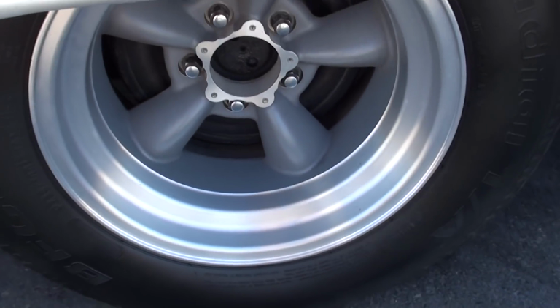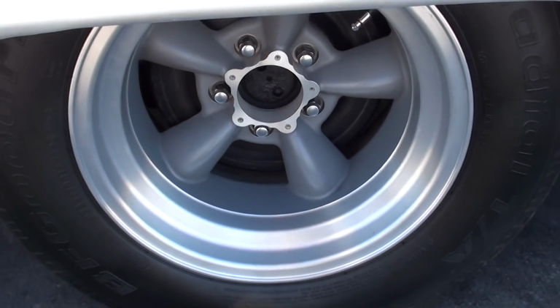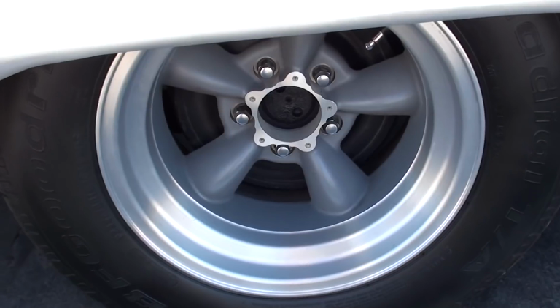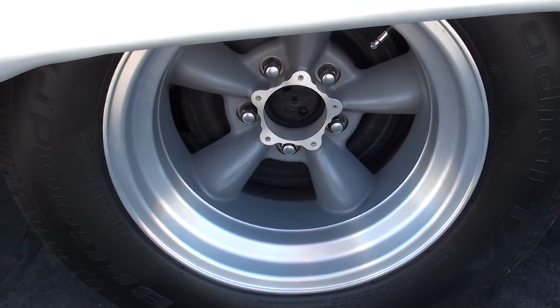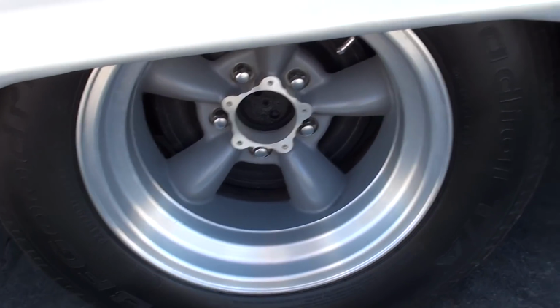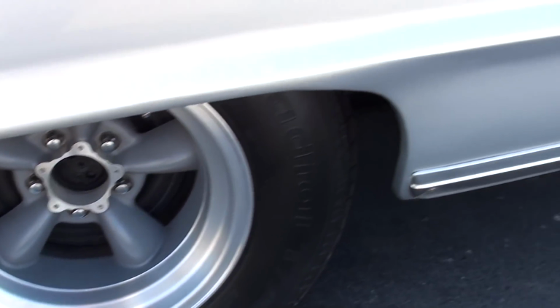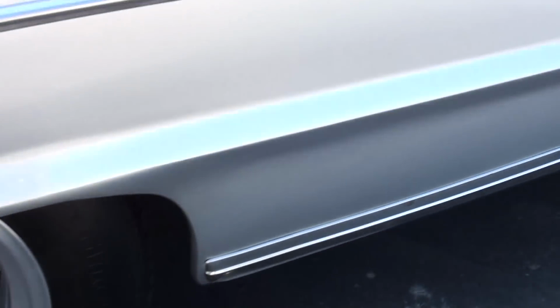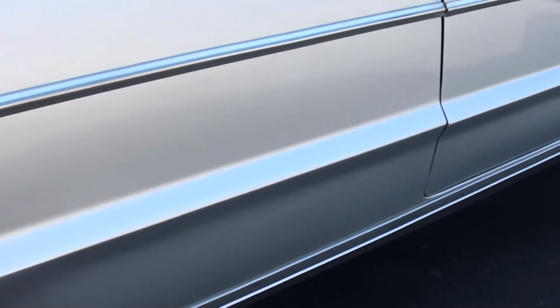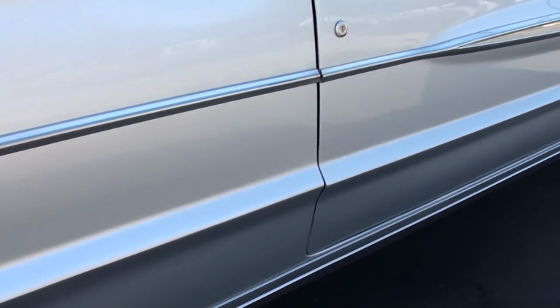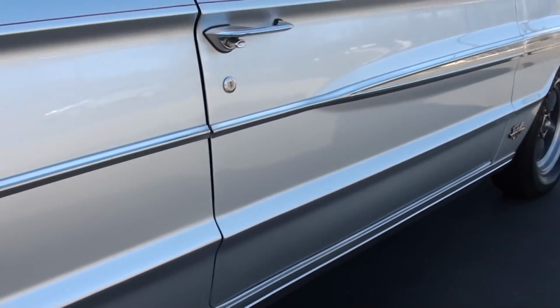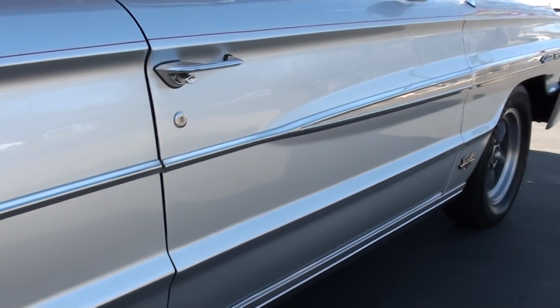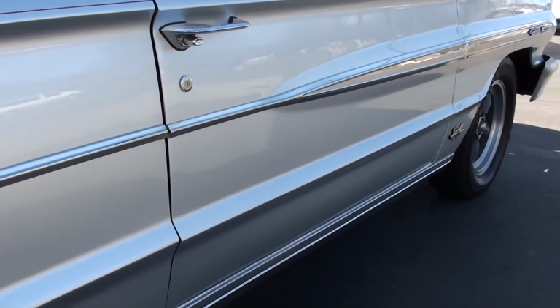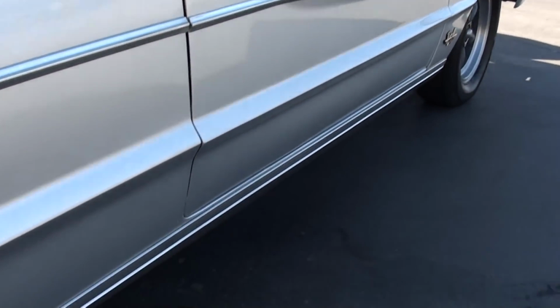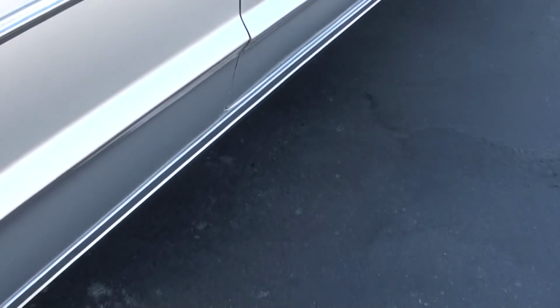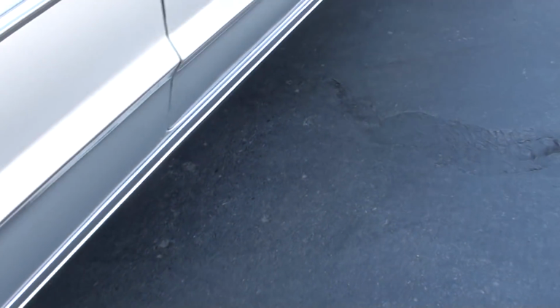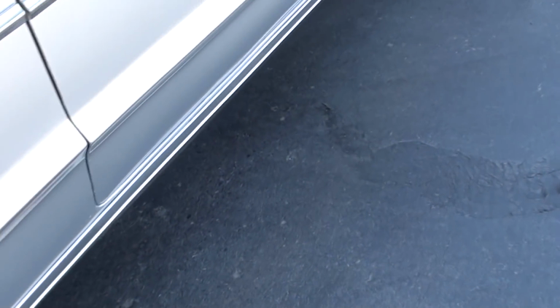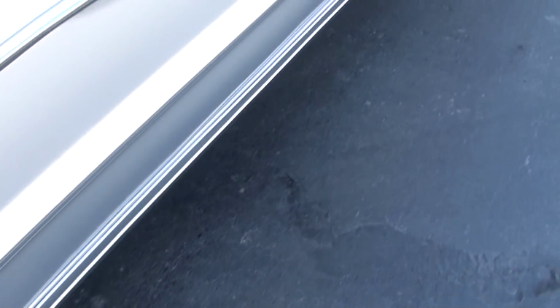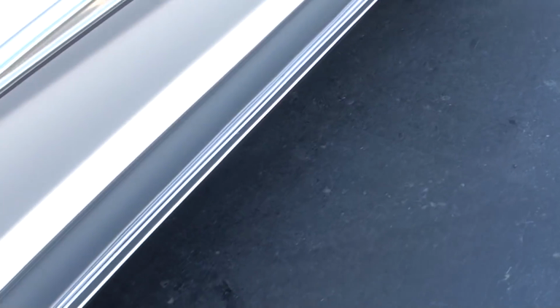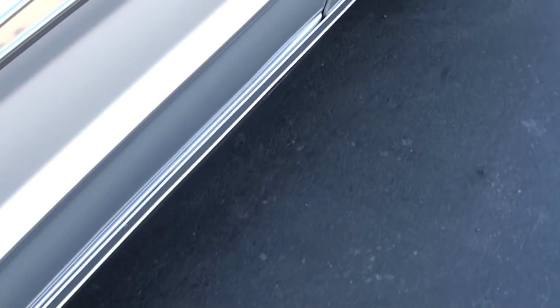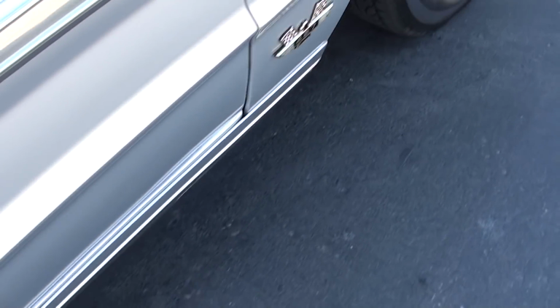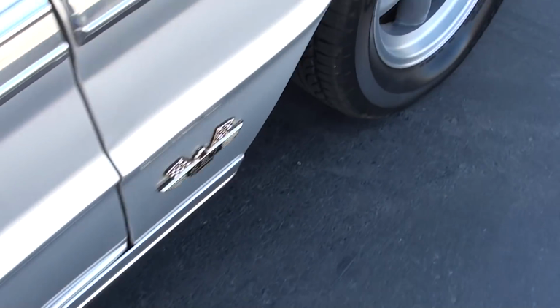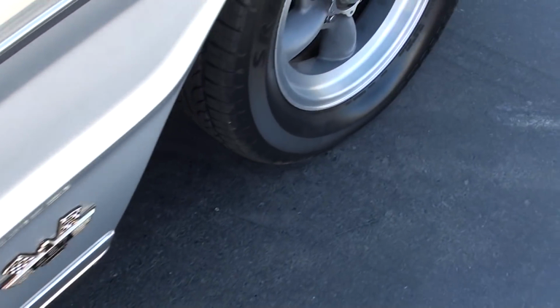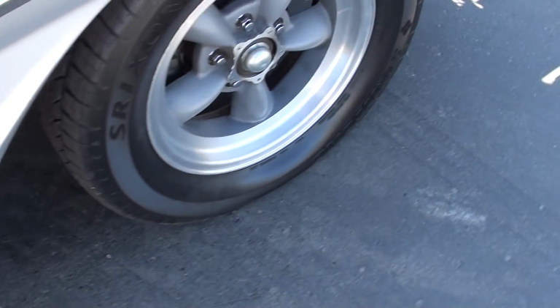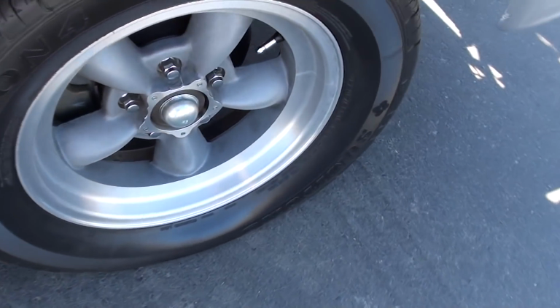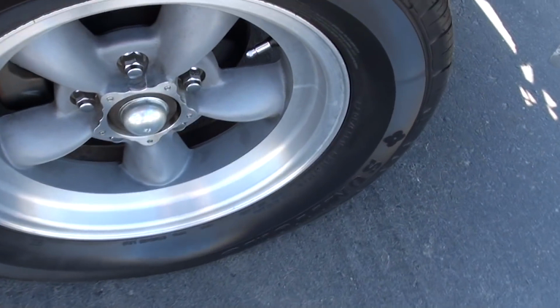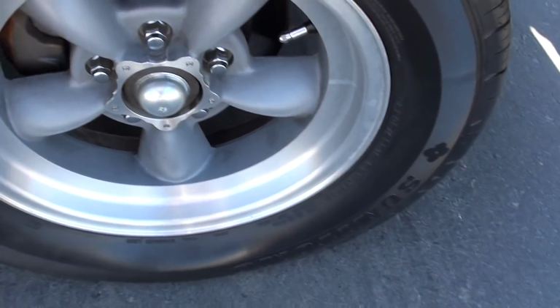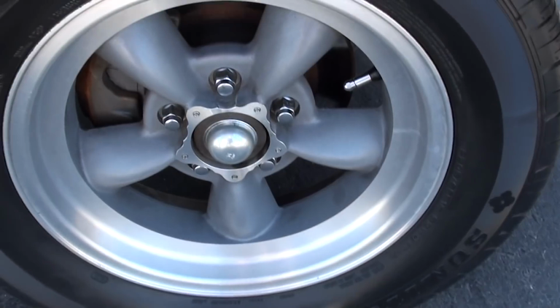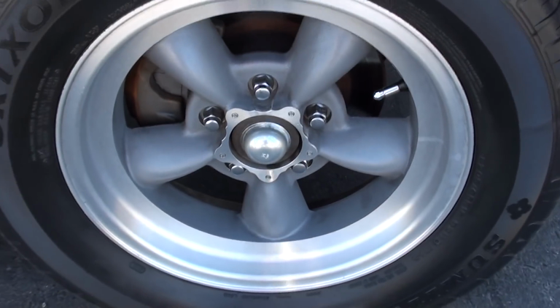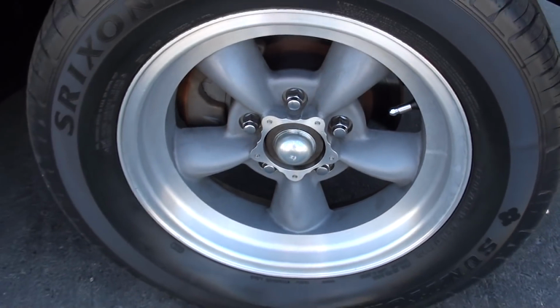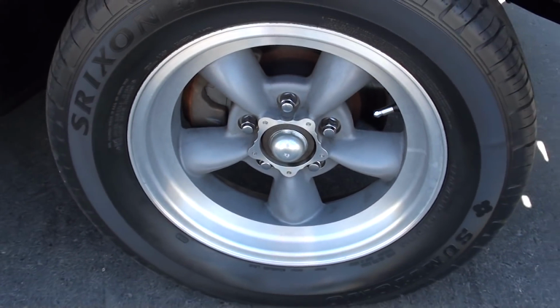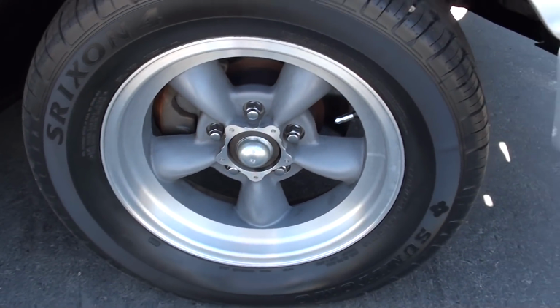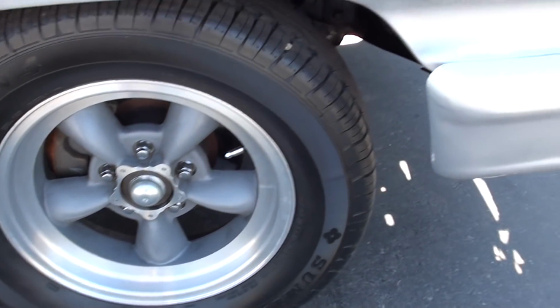It's got the old Torque Thrusts with the caps left off. It's got Flowmaster dual exhaust with the dumps, like the old school race cars did.